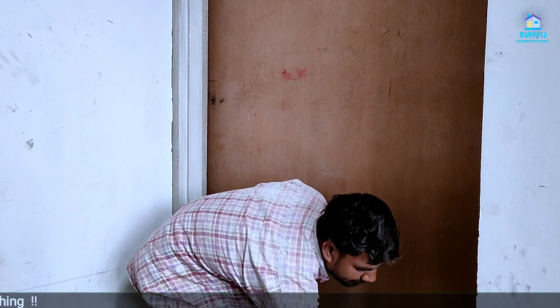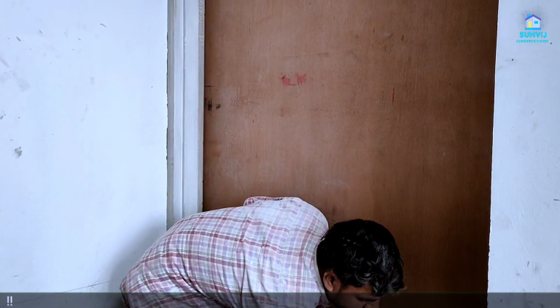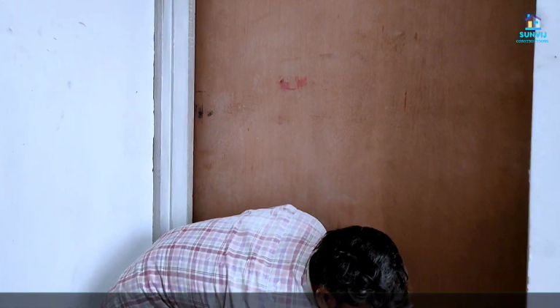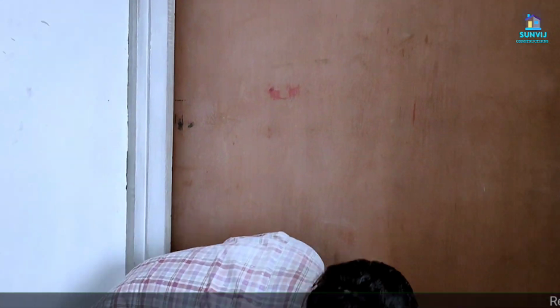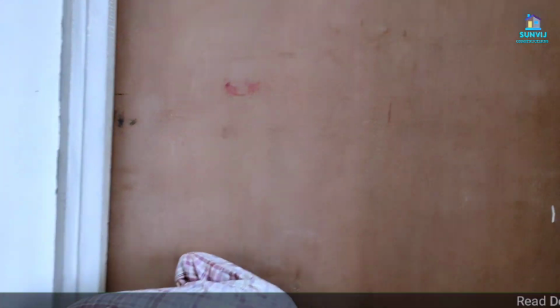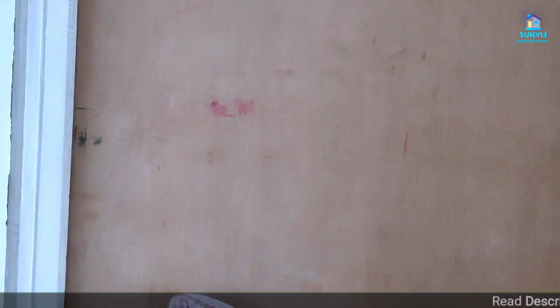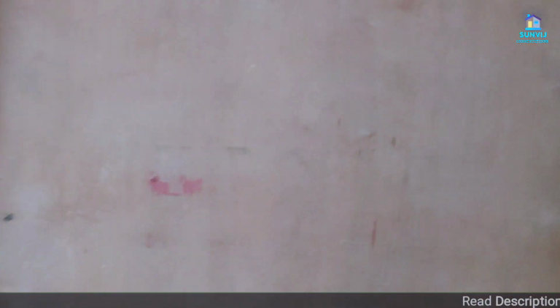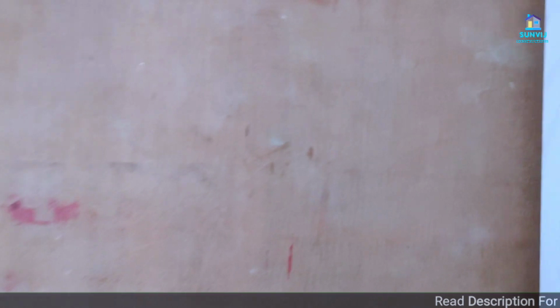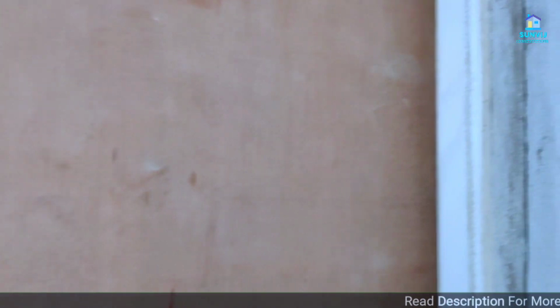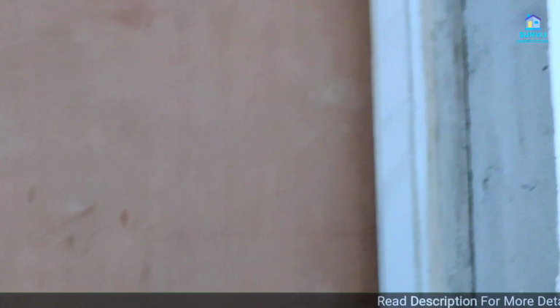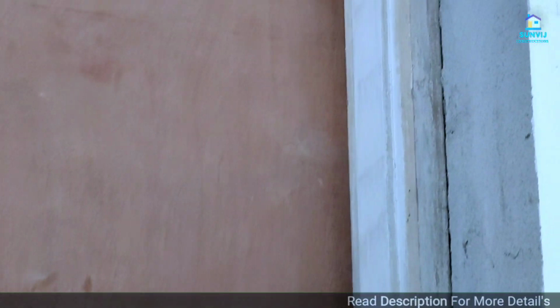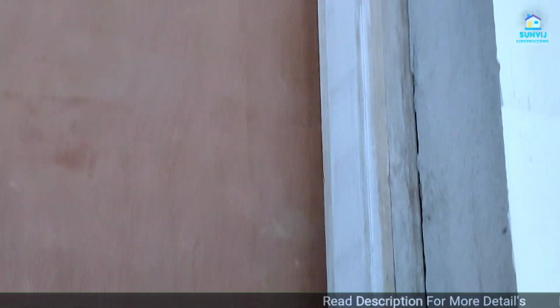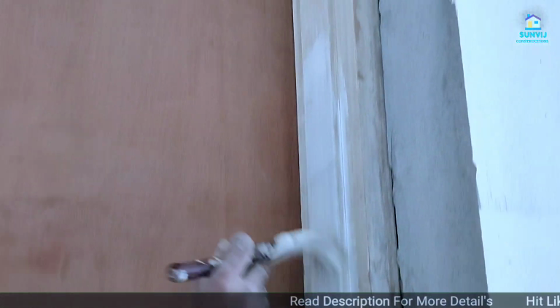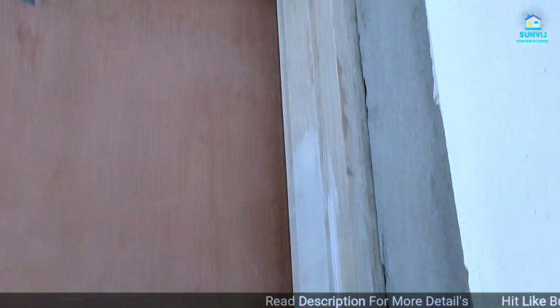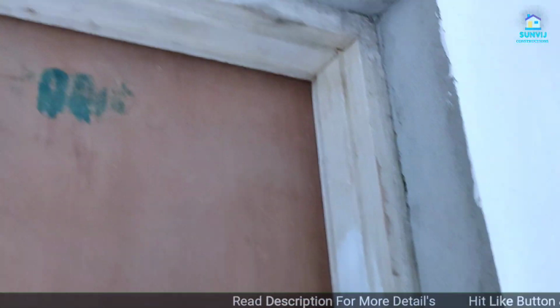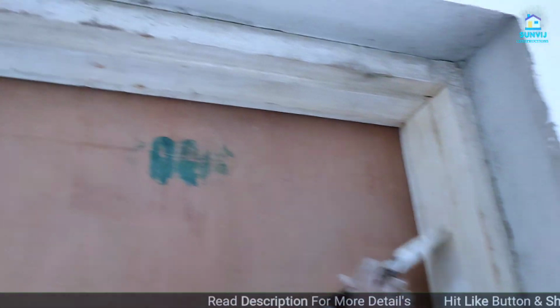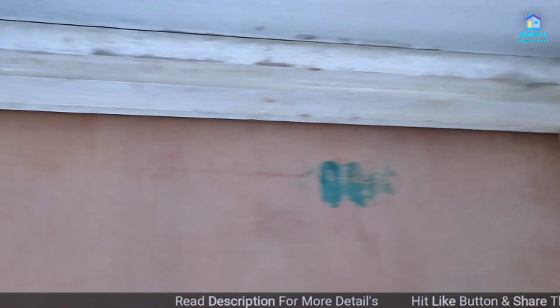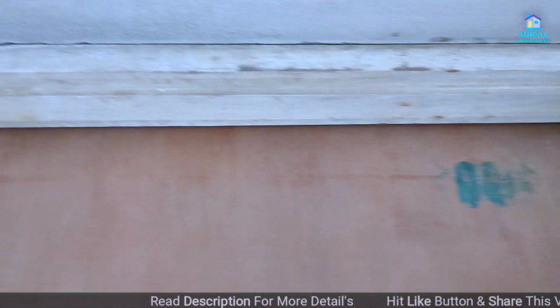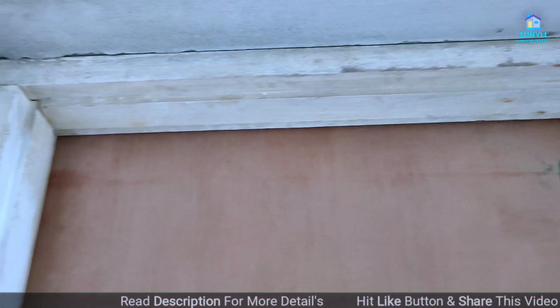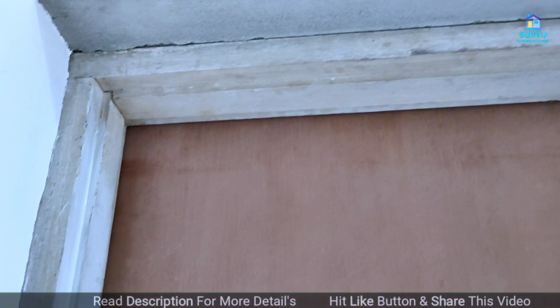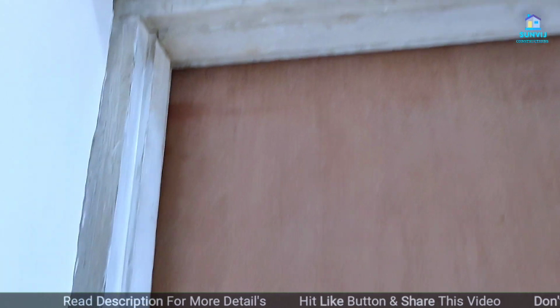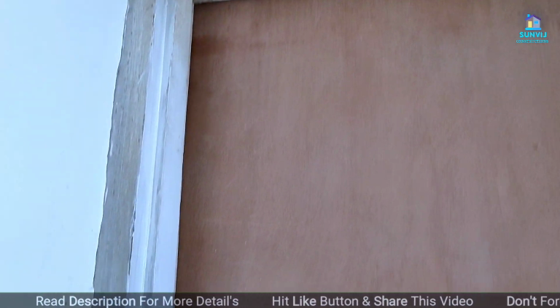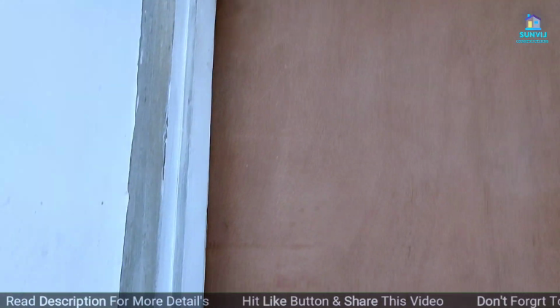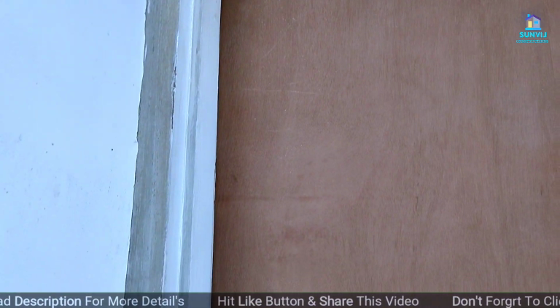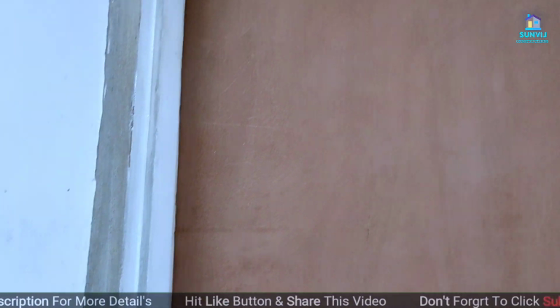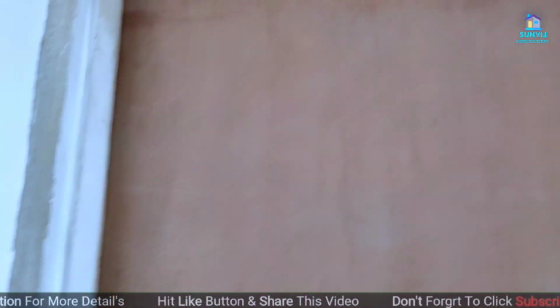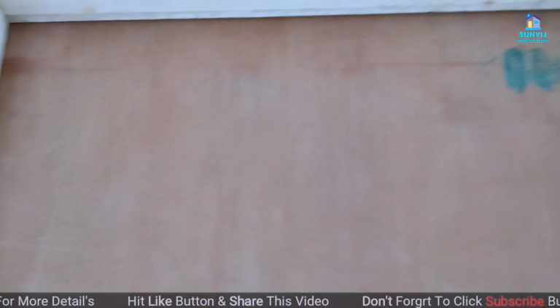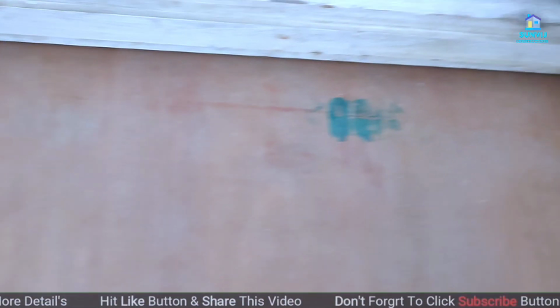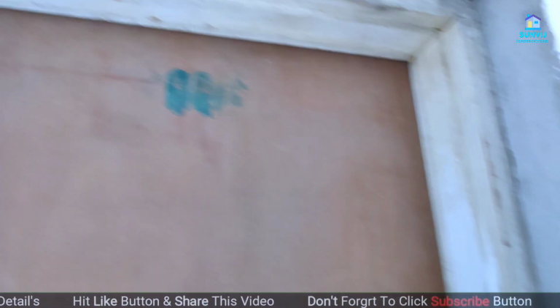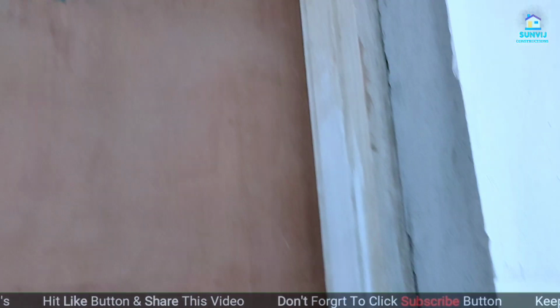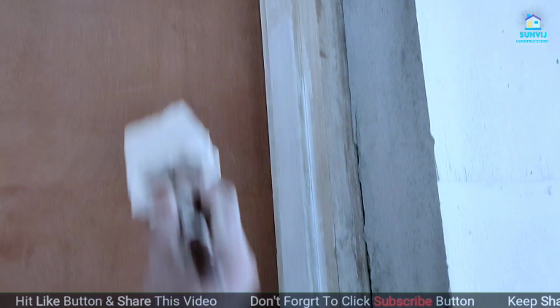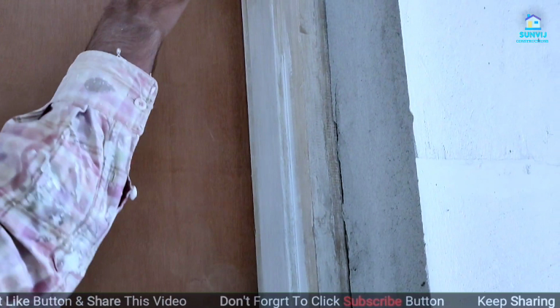First of all, you can see this — this is our Choghat (door frame). First of all, we have to clean it up with concrete and cement. After that, we have to put a primer on it.